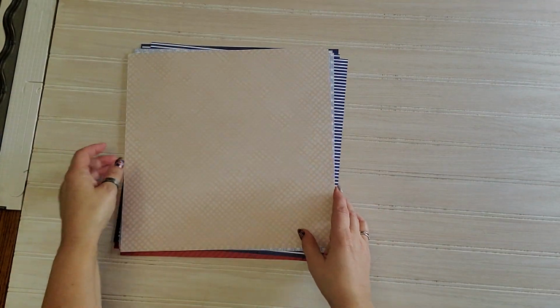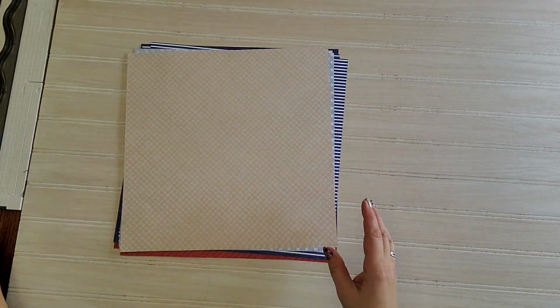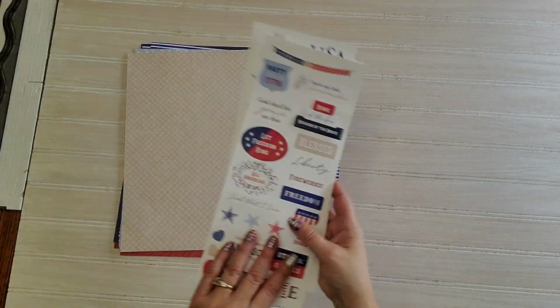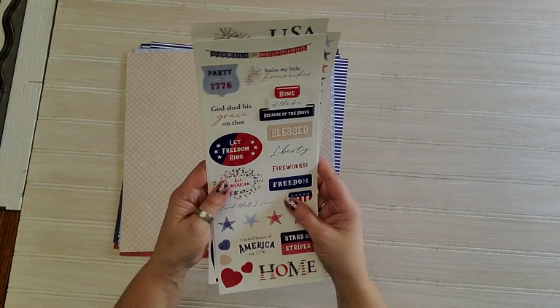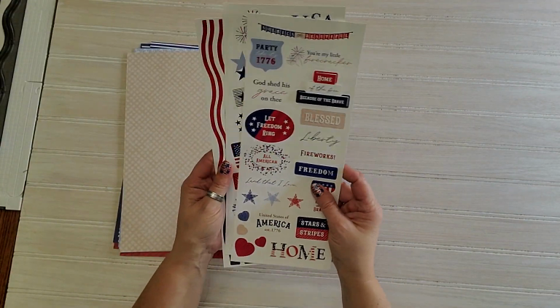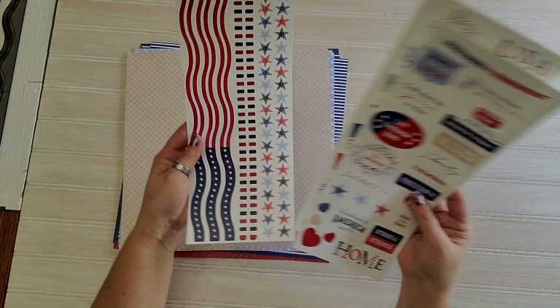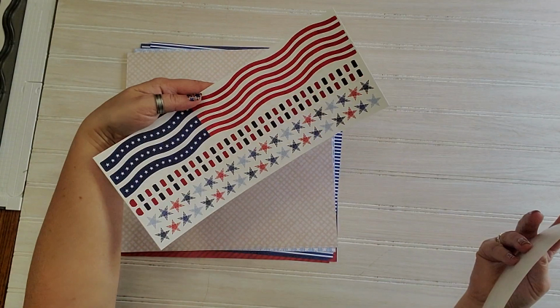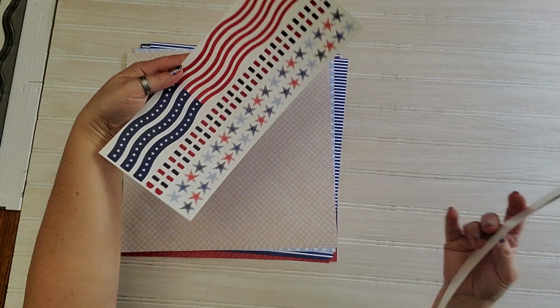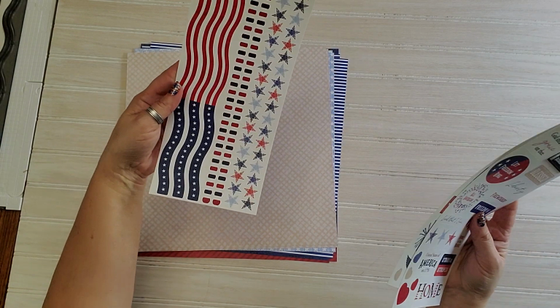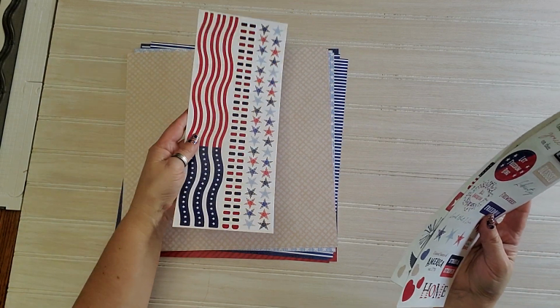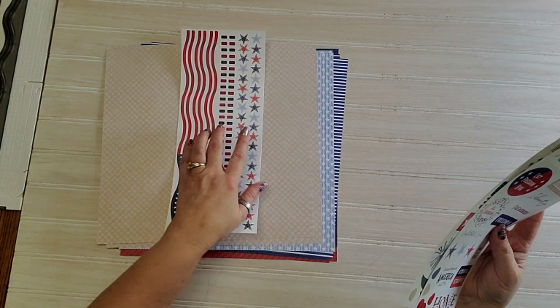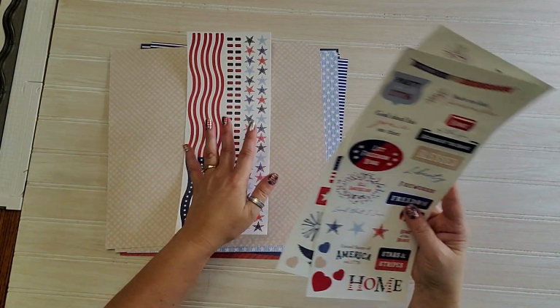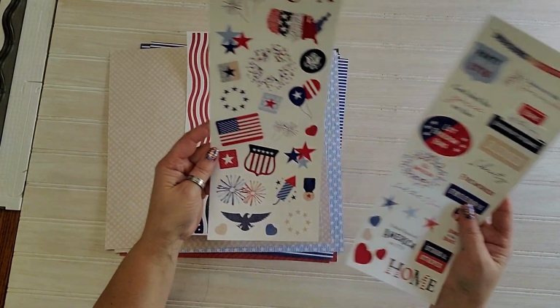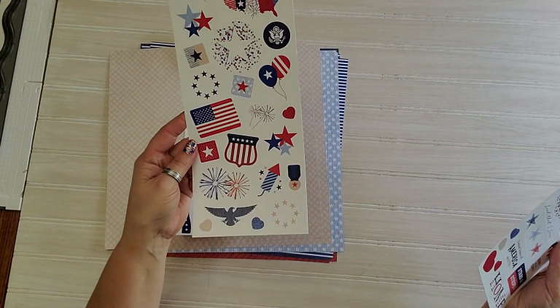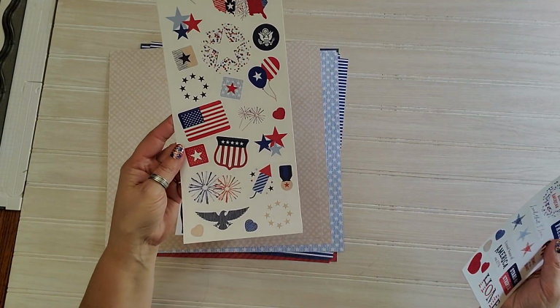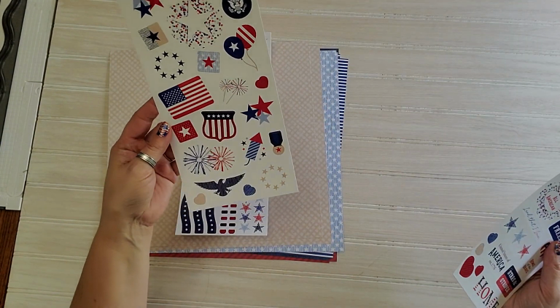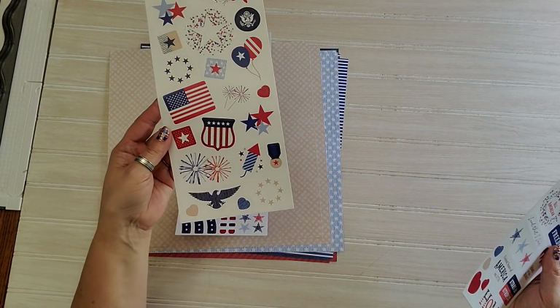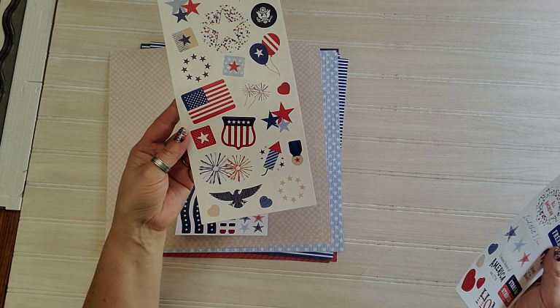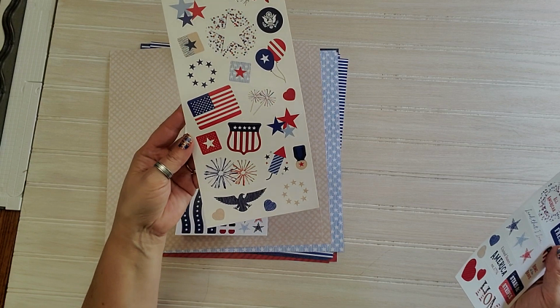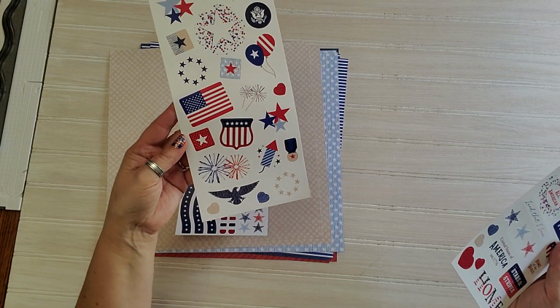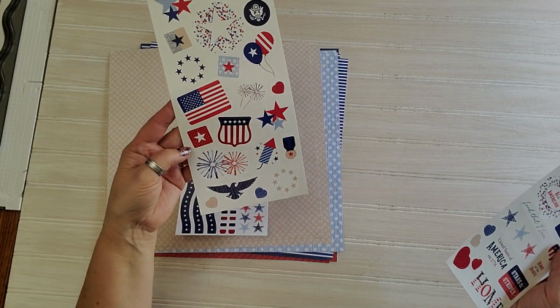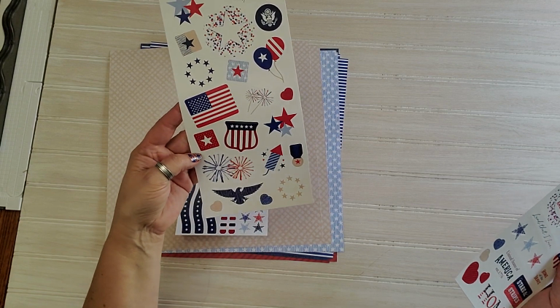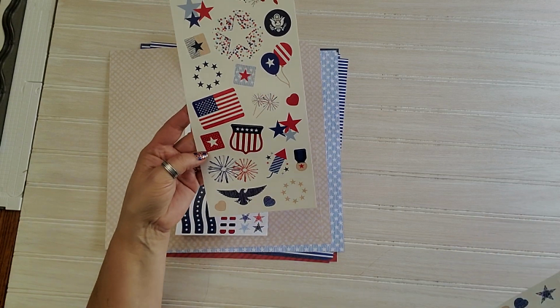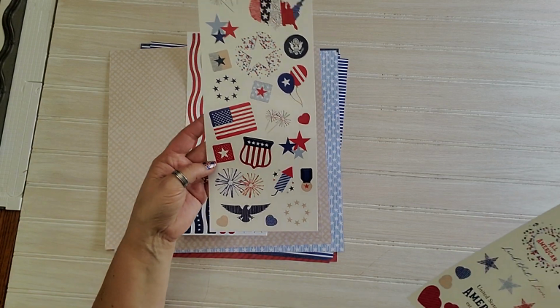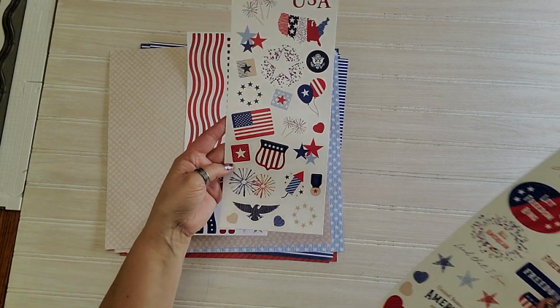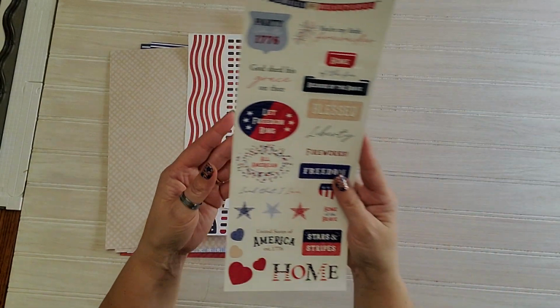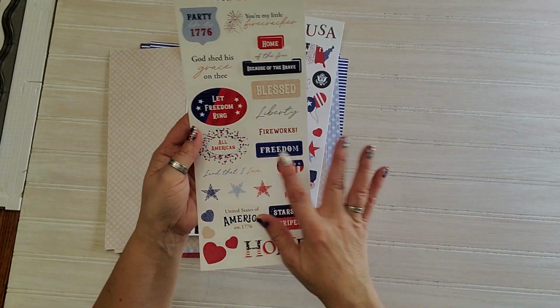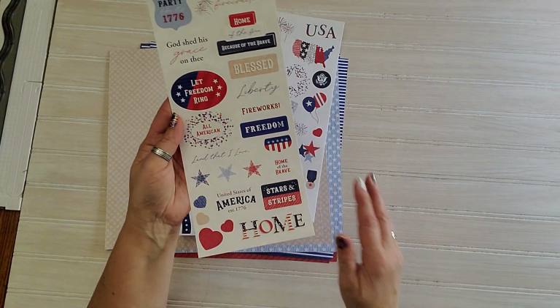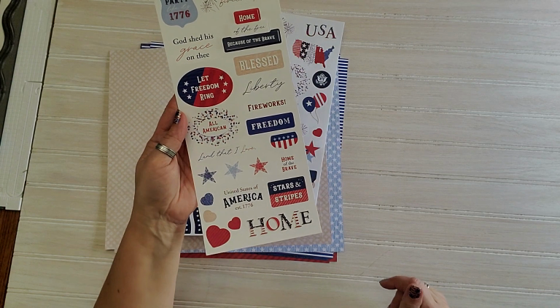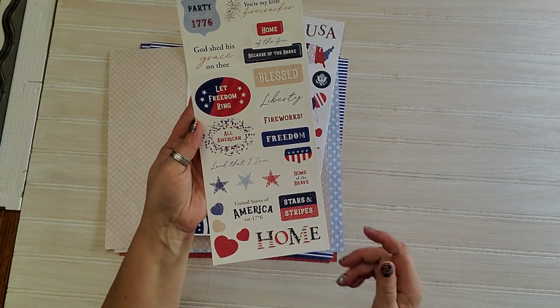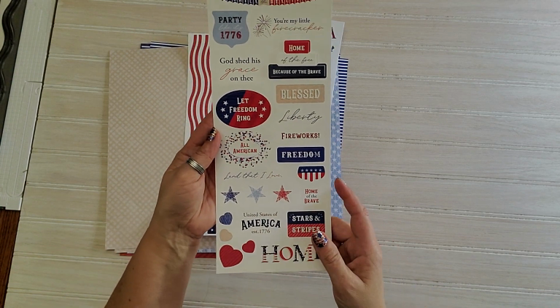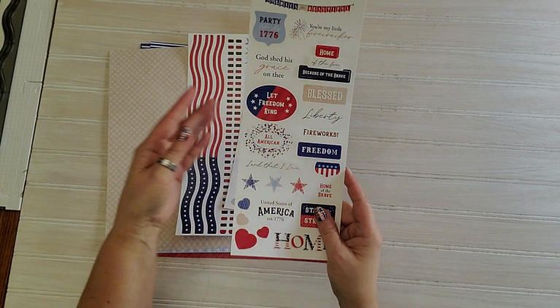There's also stickers that go with it. We've got beautiful flags and stars. There's some icons that you will use for Labor Day, Memorial Day, 4th of July, and then some just wording that's going to go along with them too.